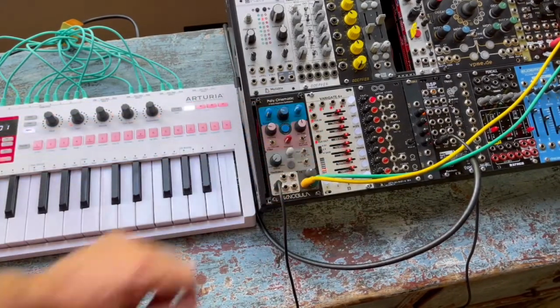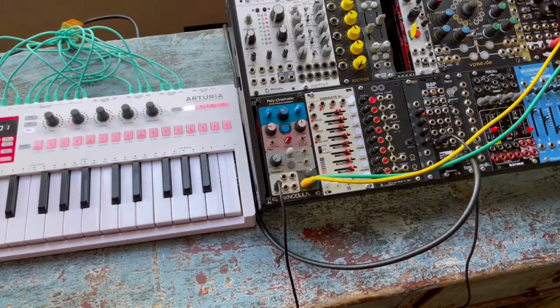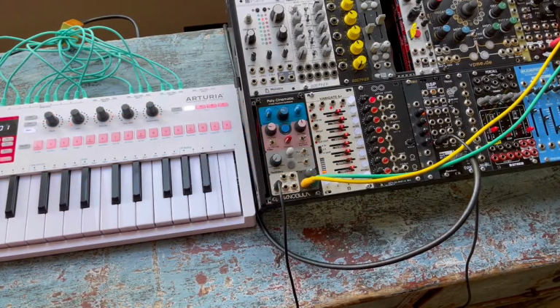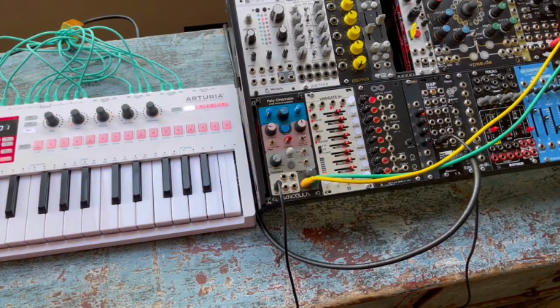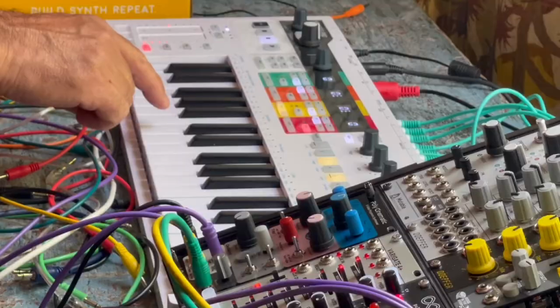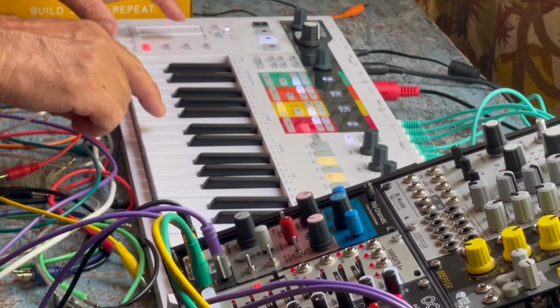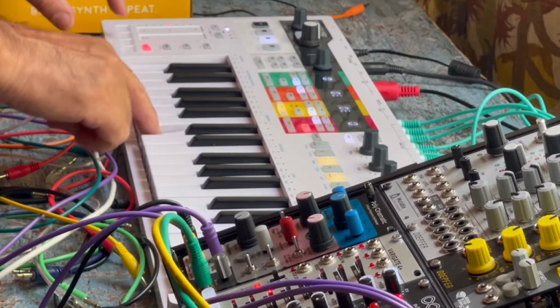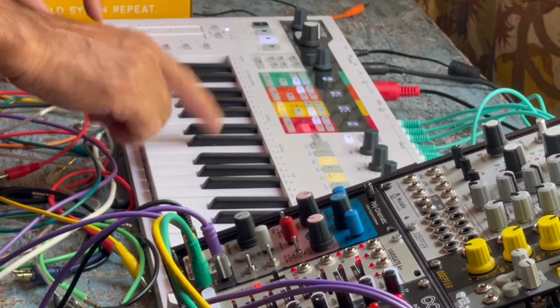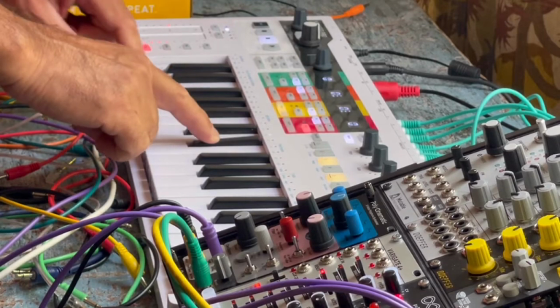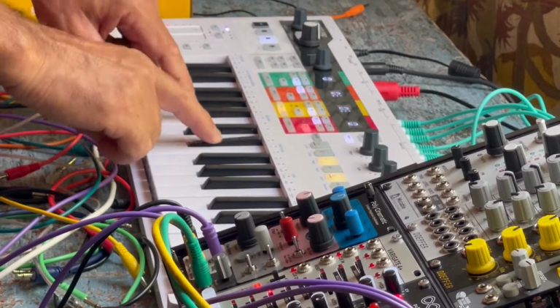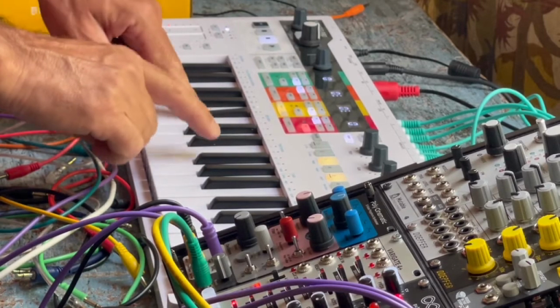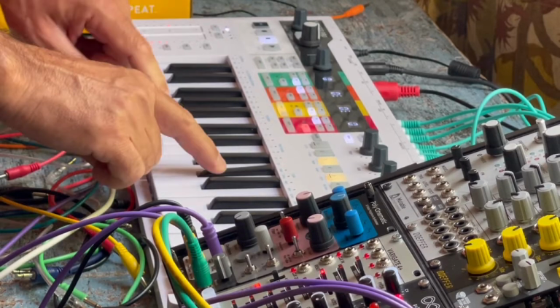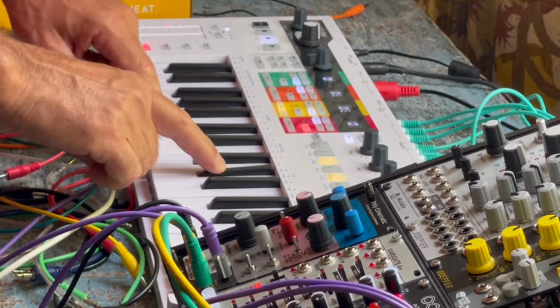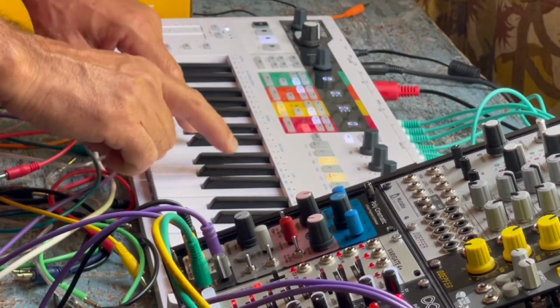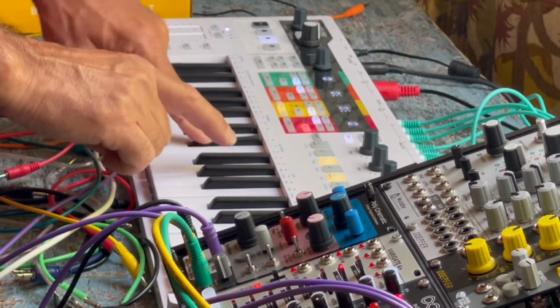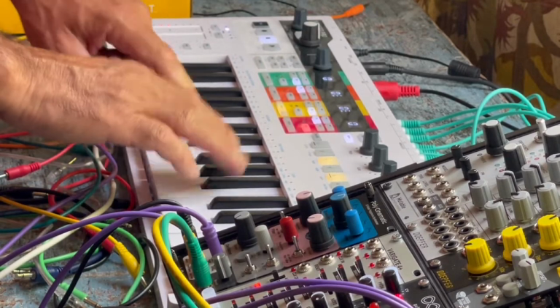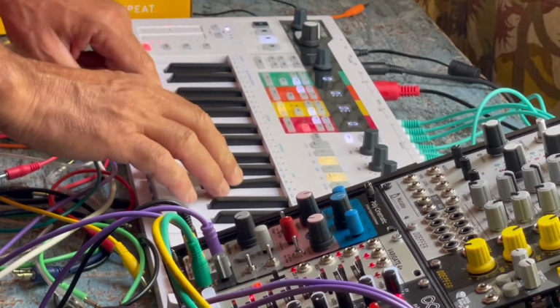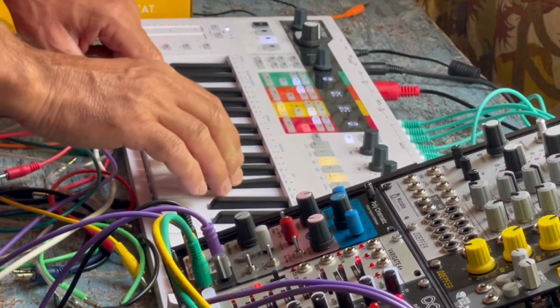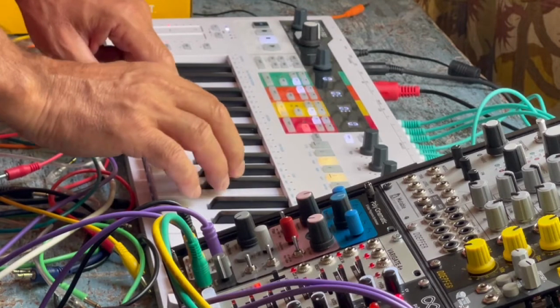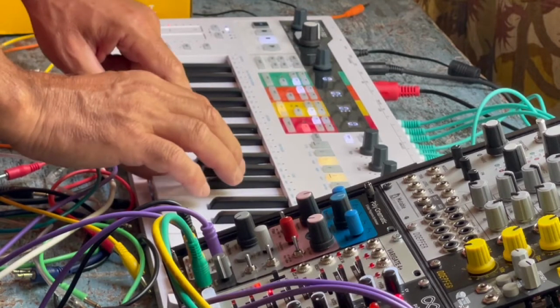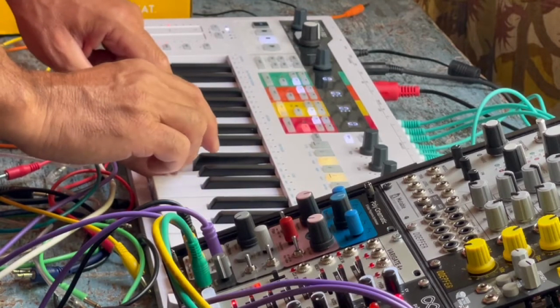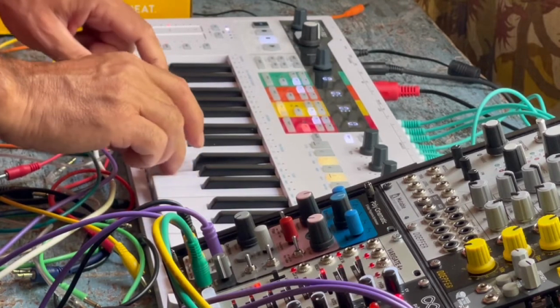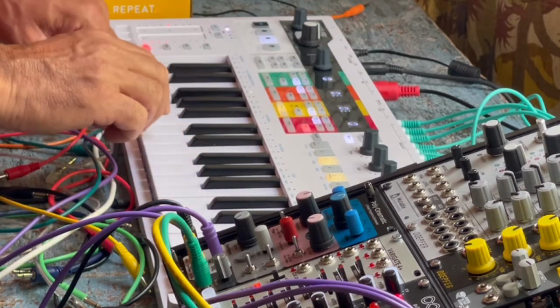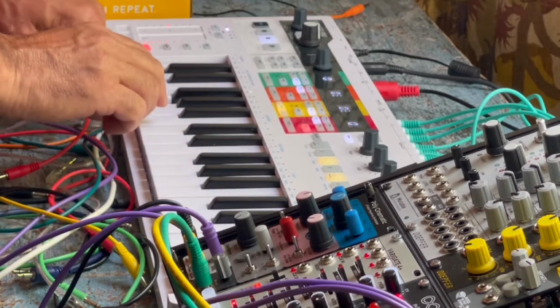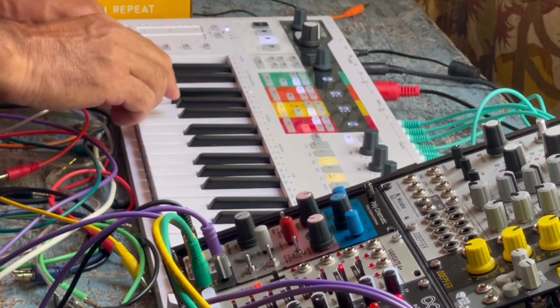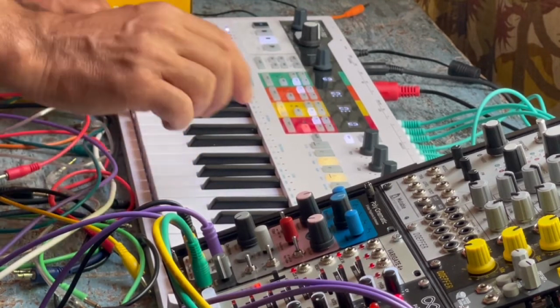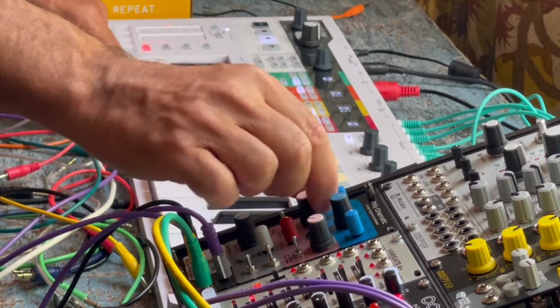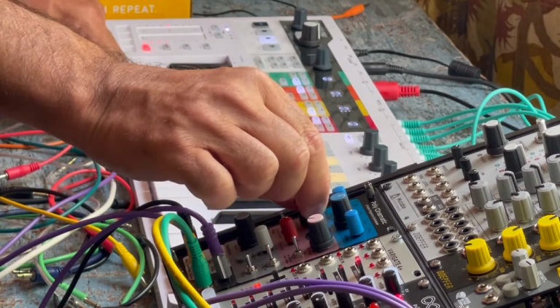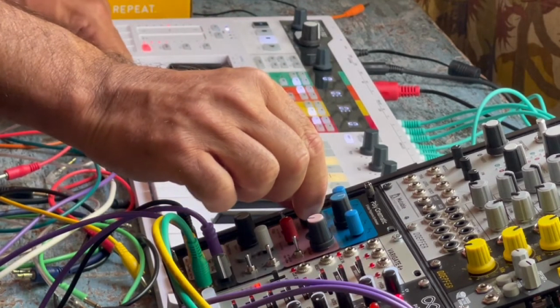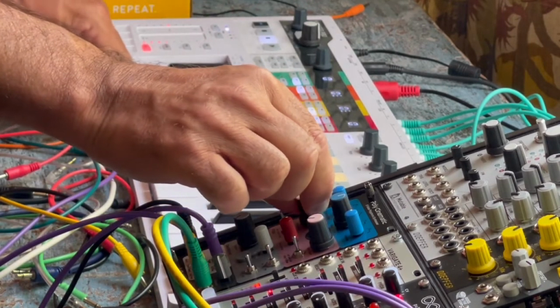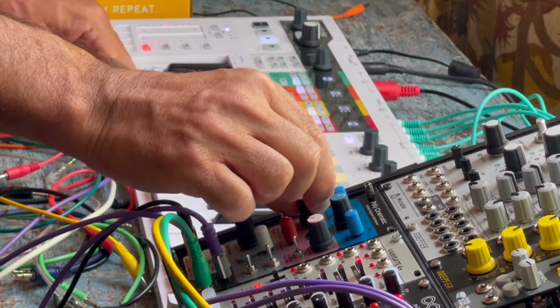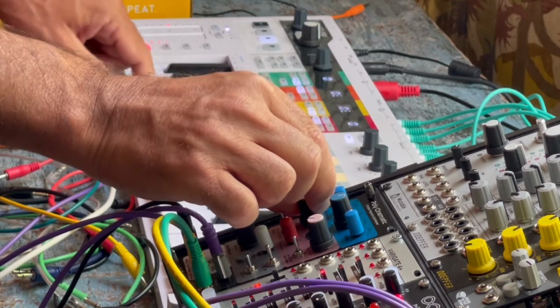Let's look now at how you can use it just using CV control. Here I've got a chord that I've programmed in earlier, and I'm just playing it using CV and gate, like a normal Eurorack module.